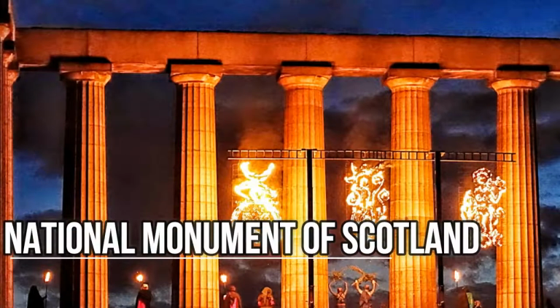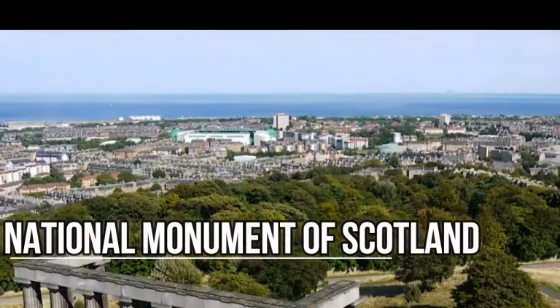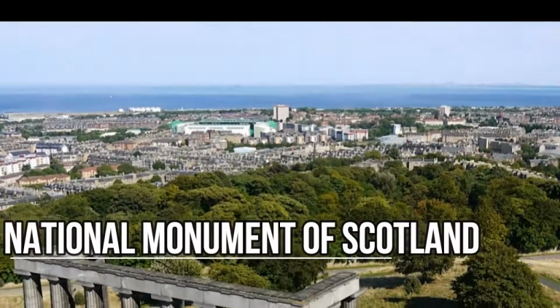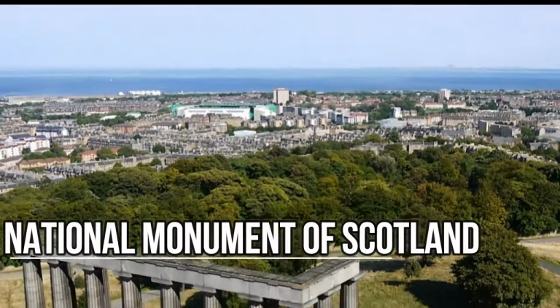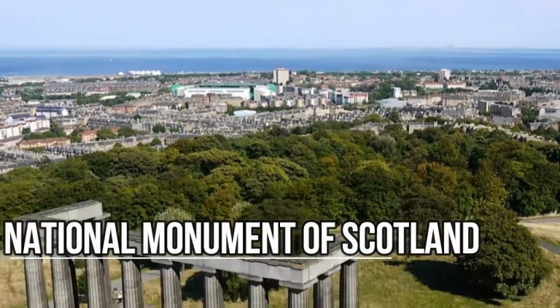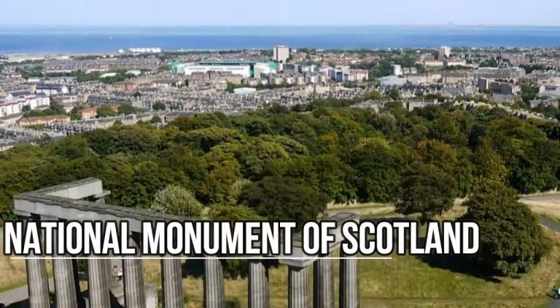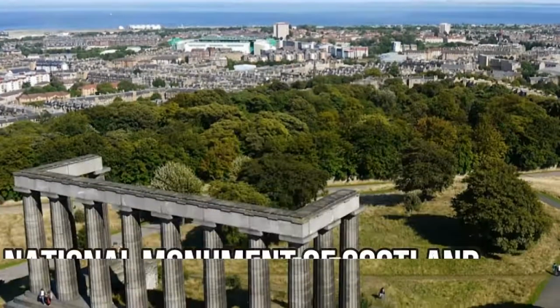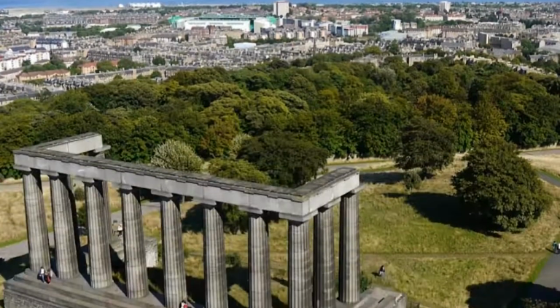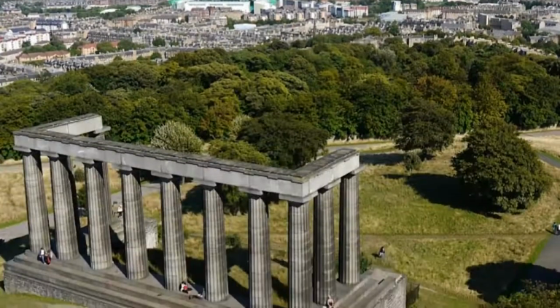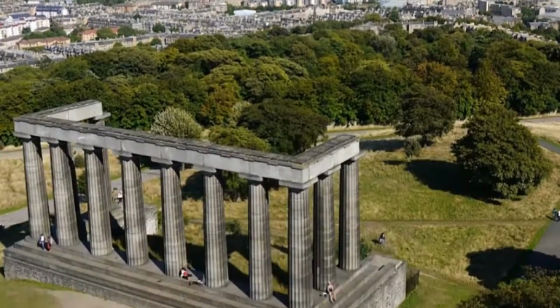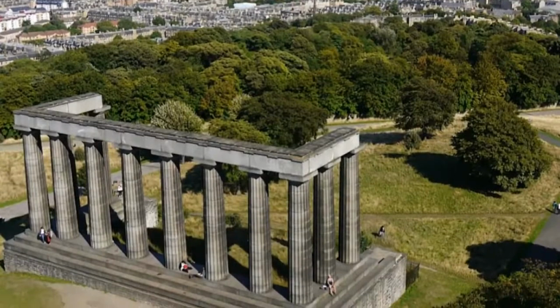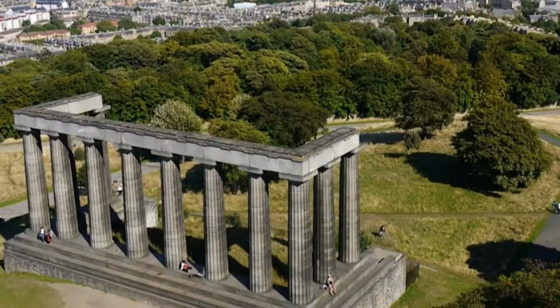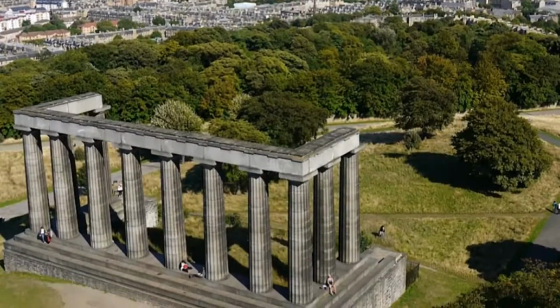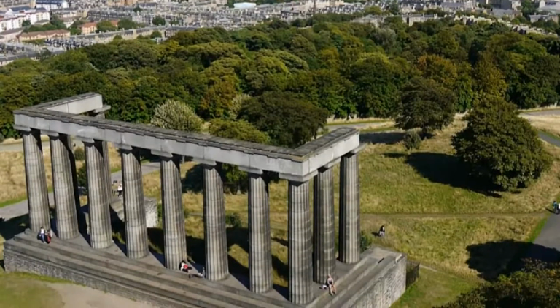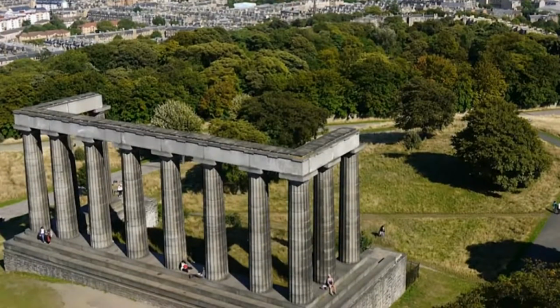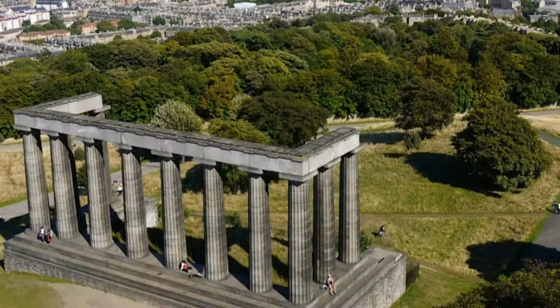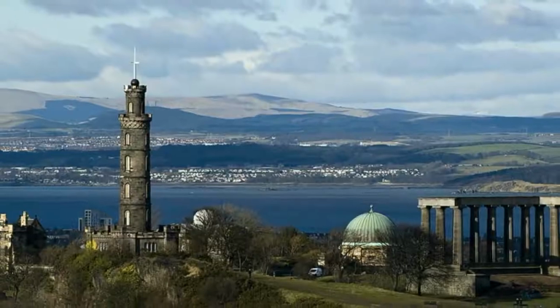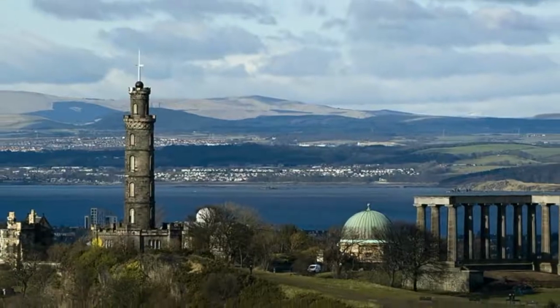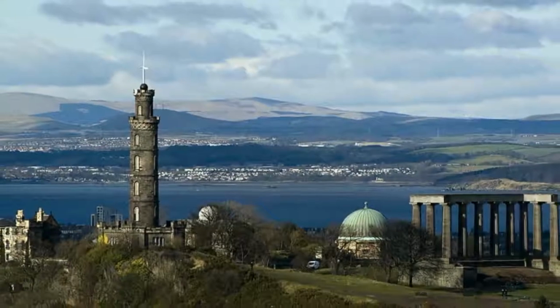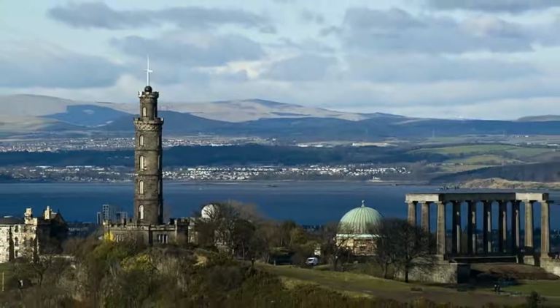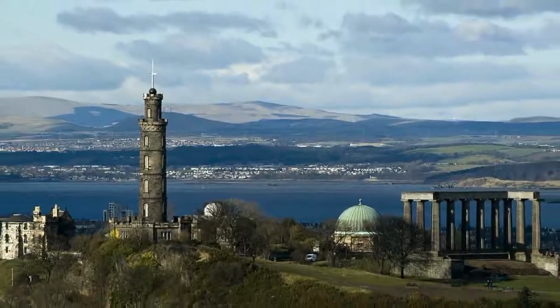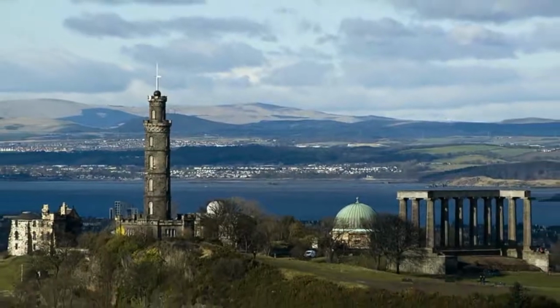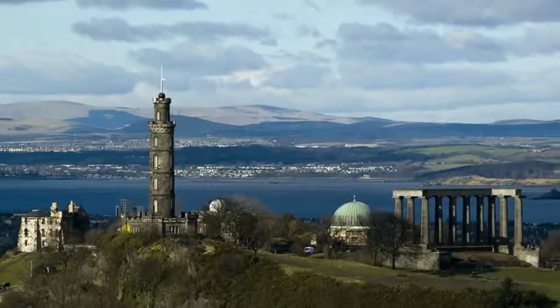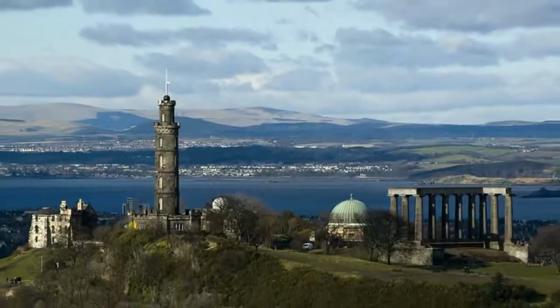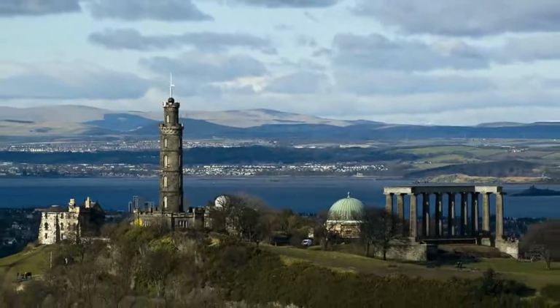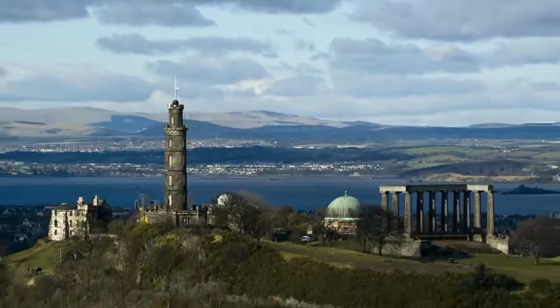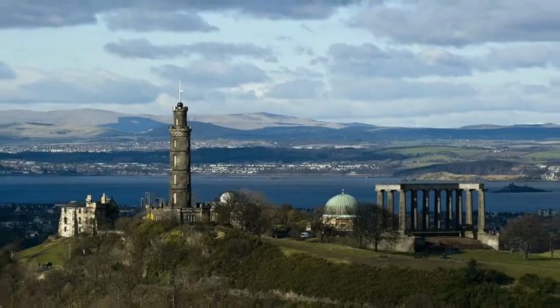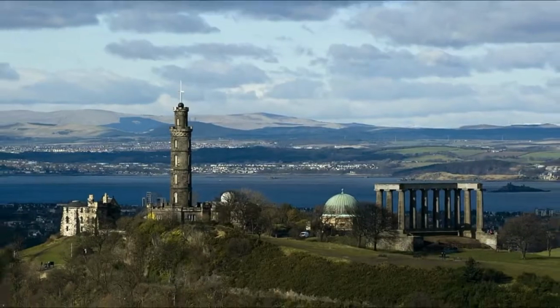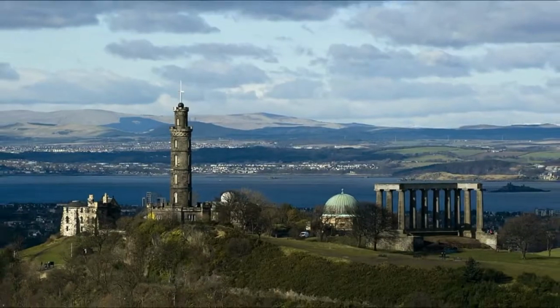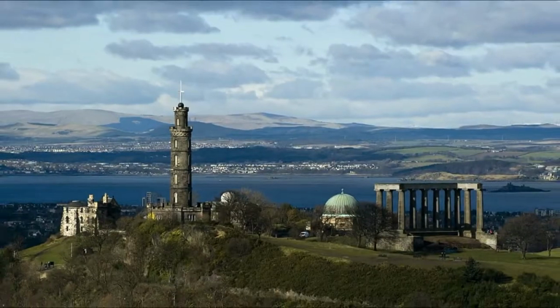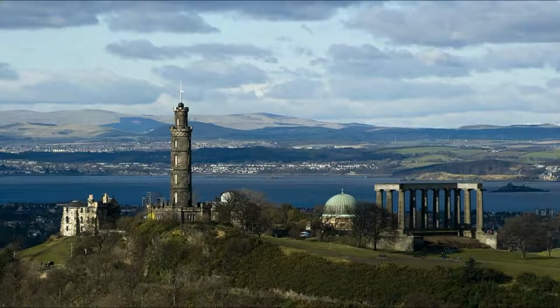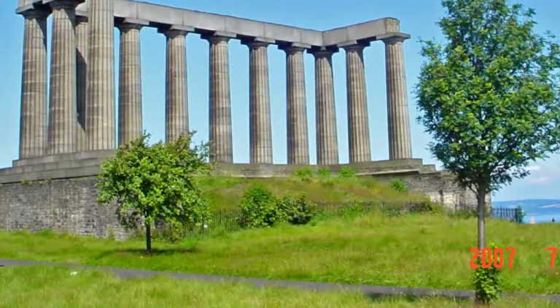National Monument of Scotland. This unfinished Parthenon-esque monument is a memorial for lost Scottish fighters of the Napoleonic Wars, and sits at the top of Calton Hill.